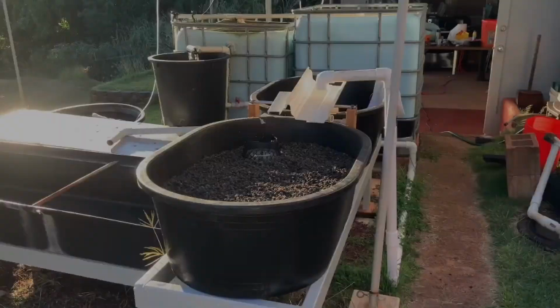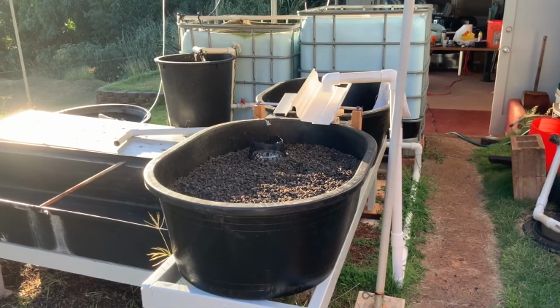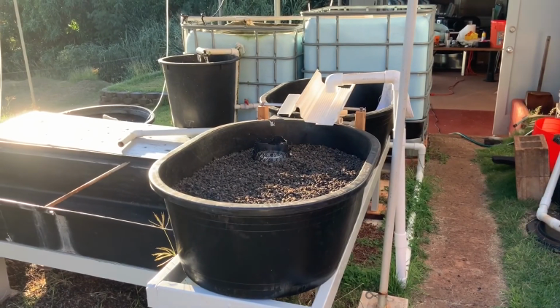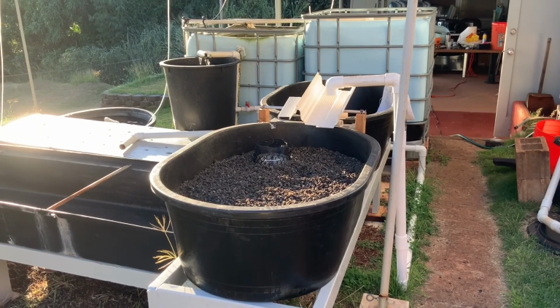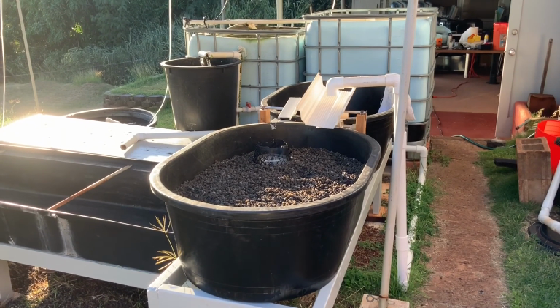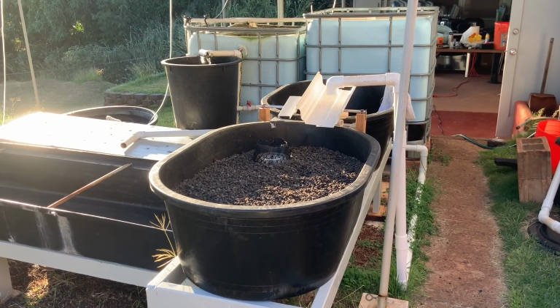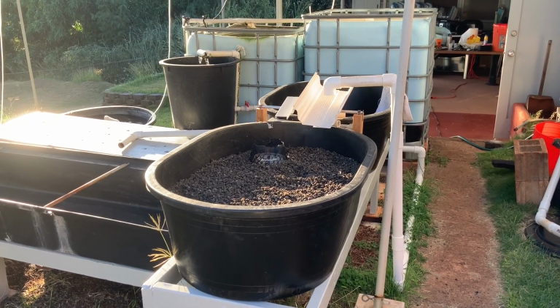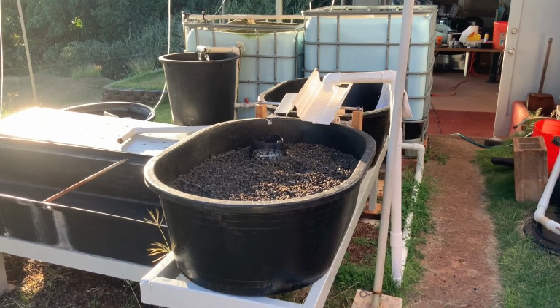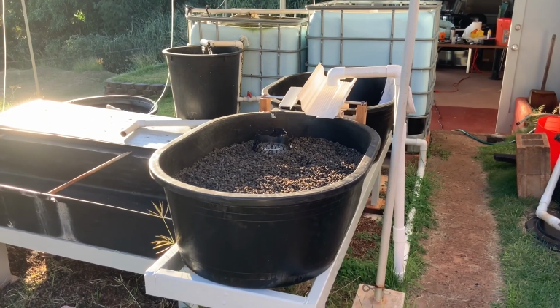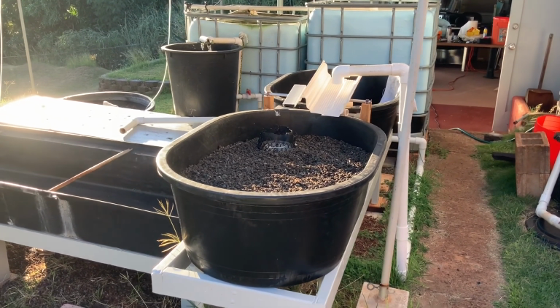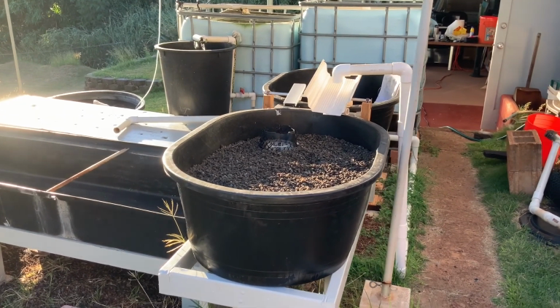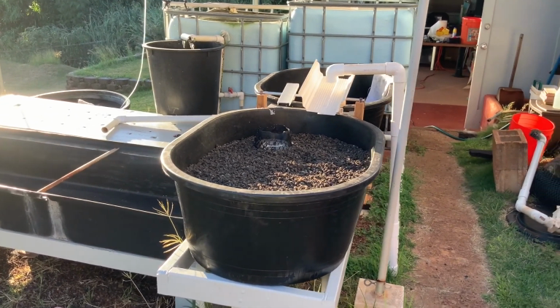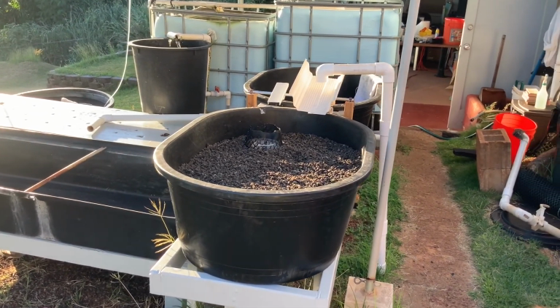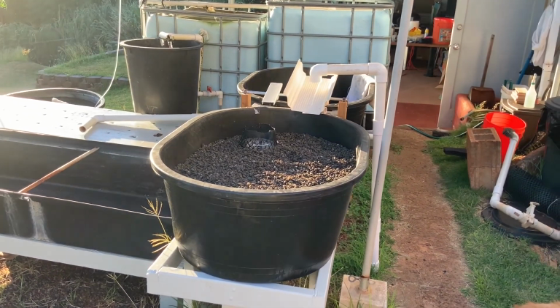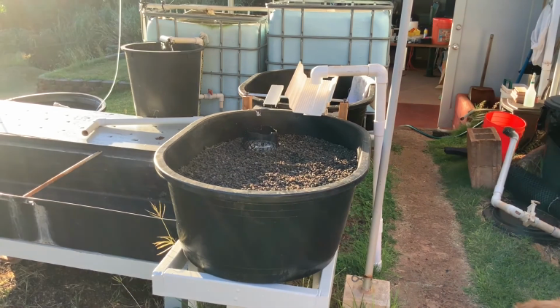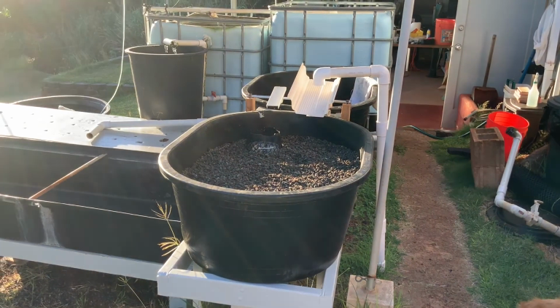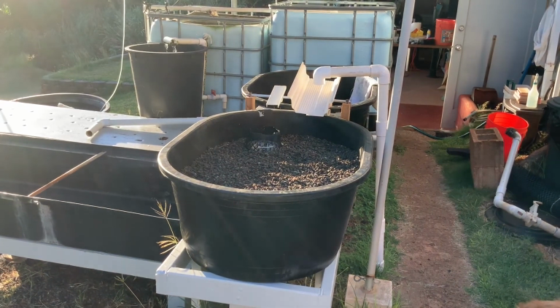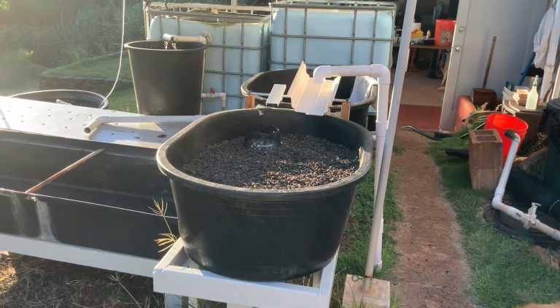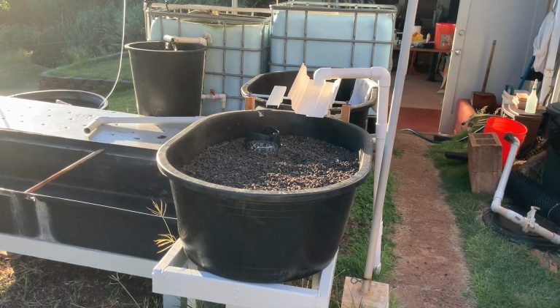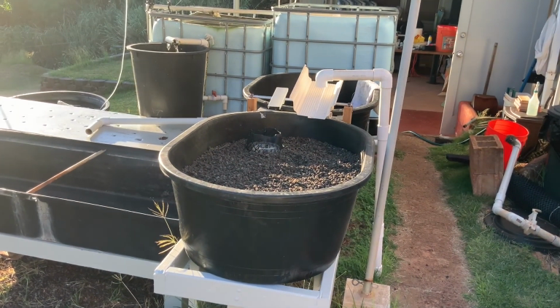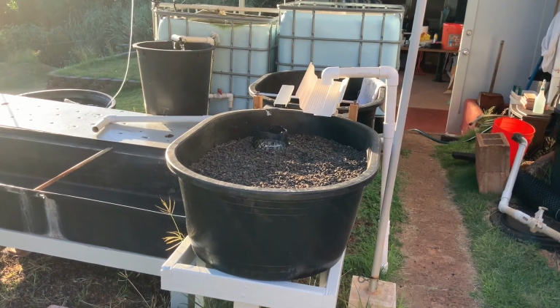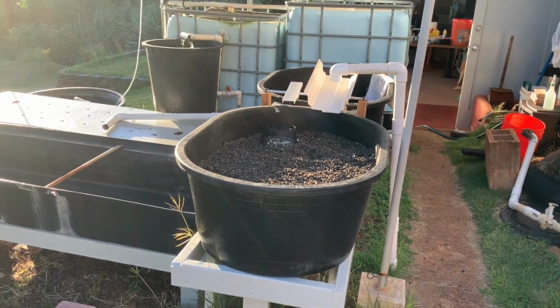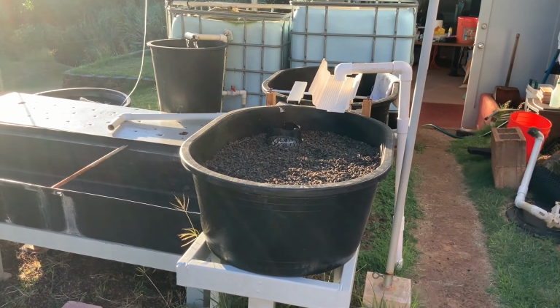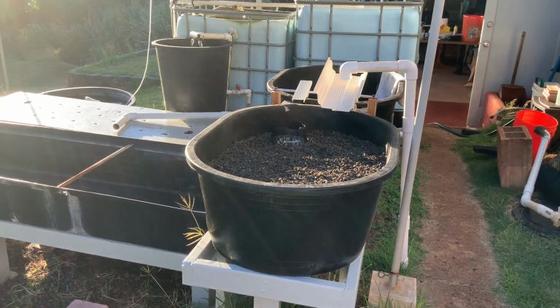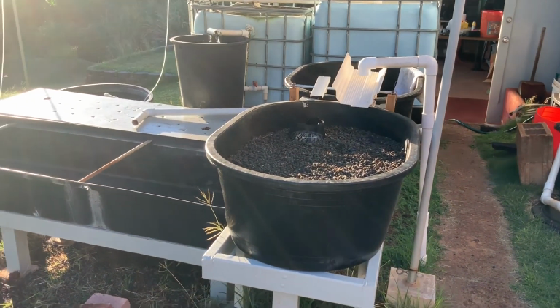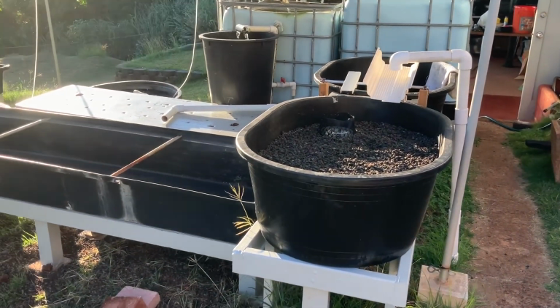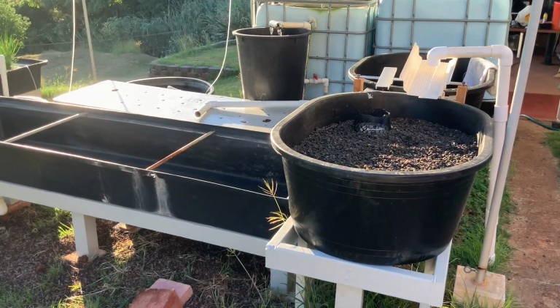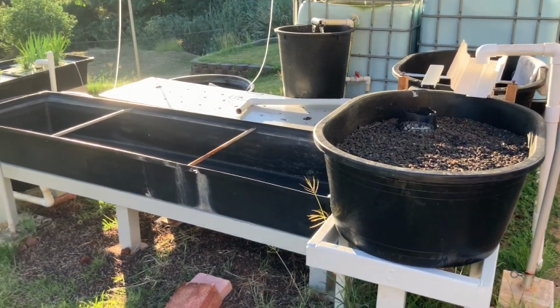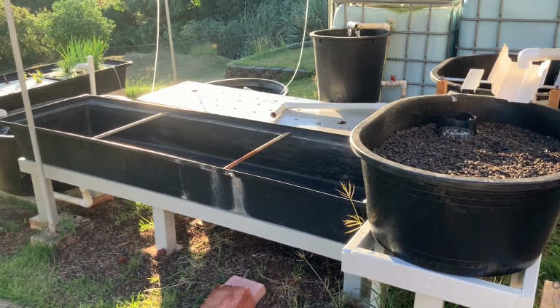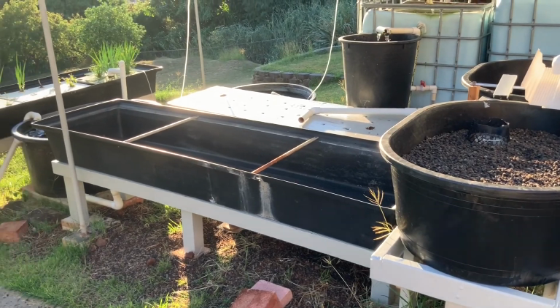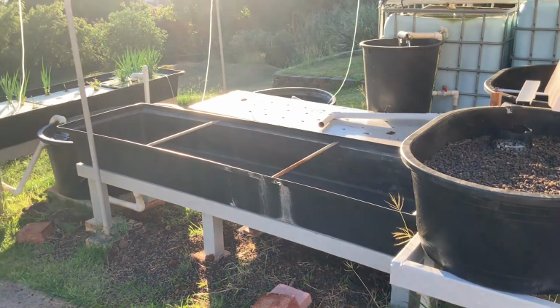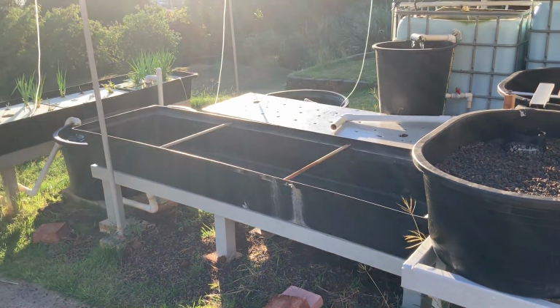Hey everybody, I wanted to update you on some changes to my aquaponic system. One of the things I'm doing is rebuilding a filtration system so that I can have three grow beds.